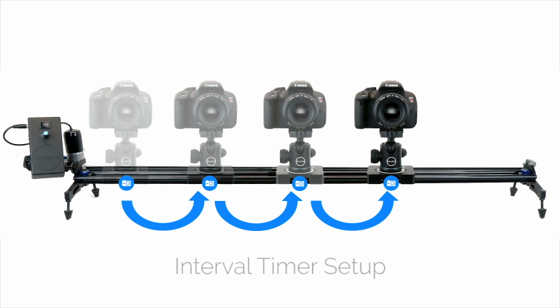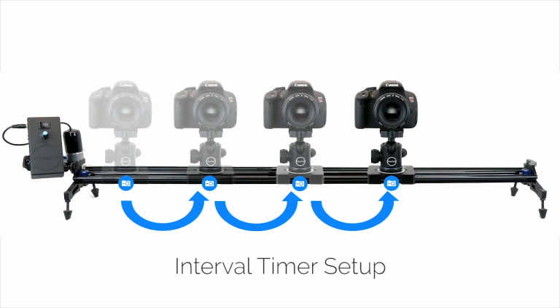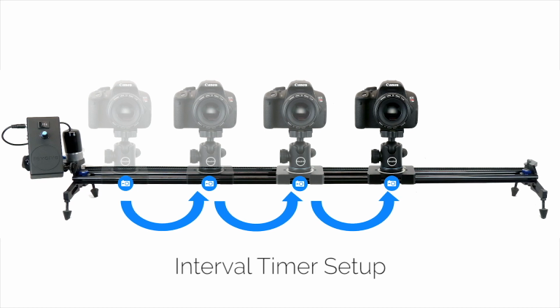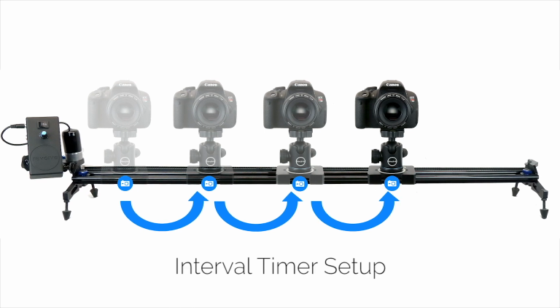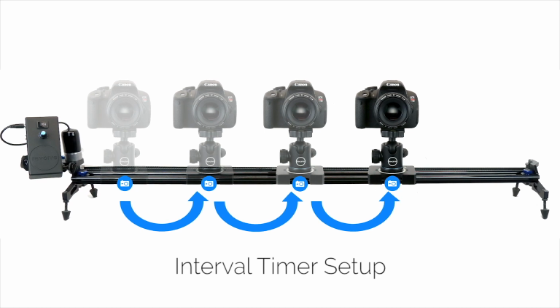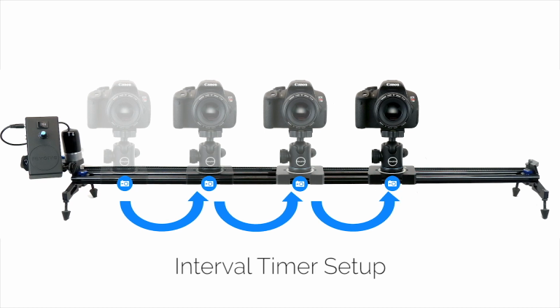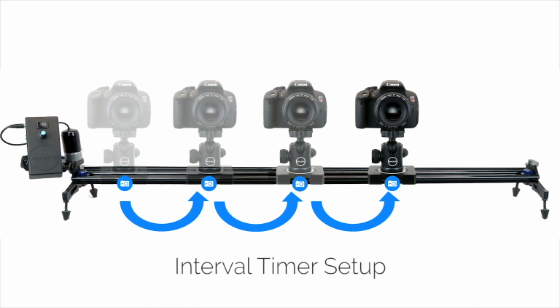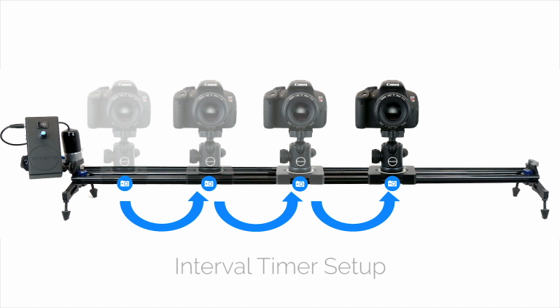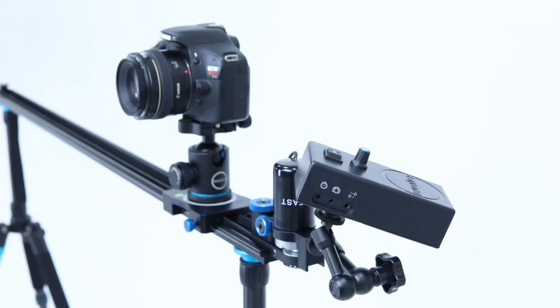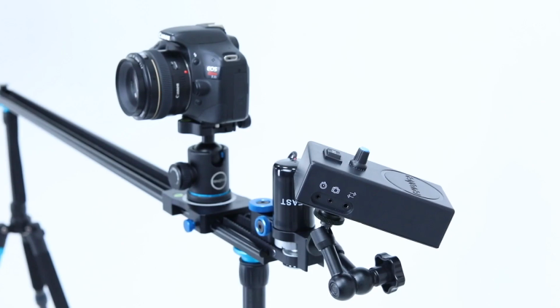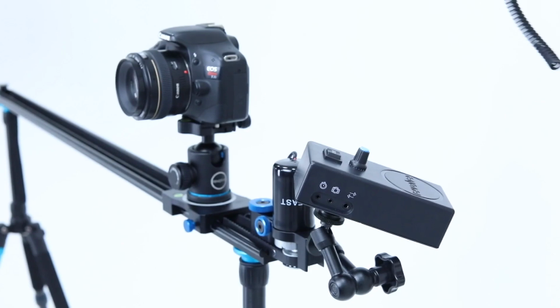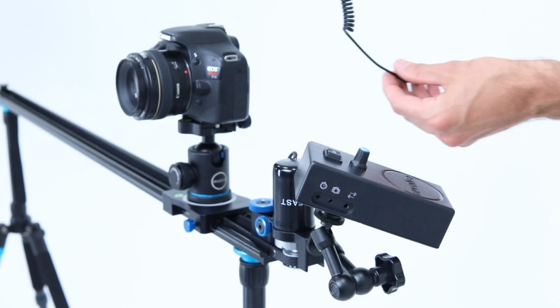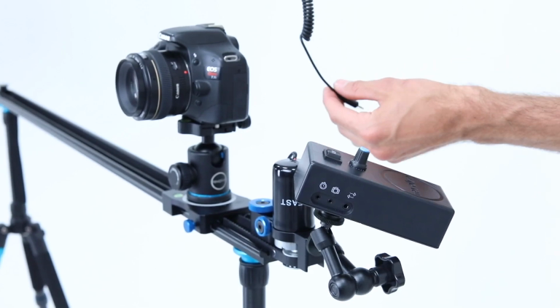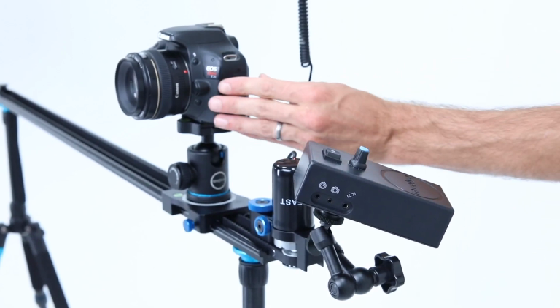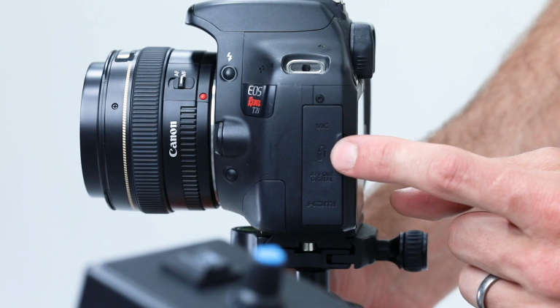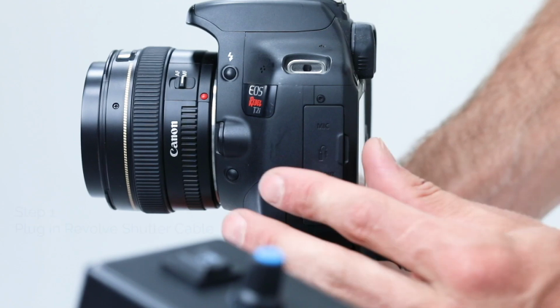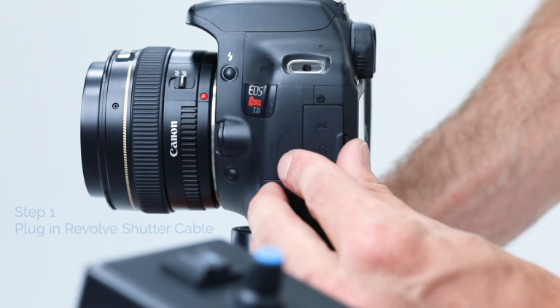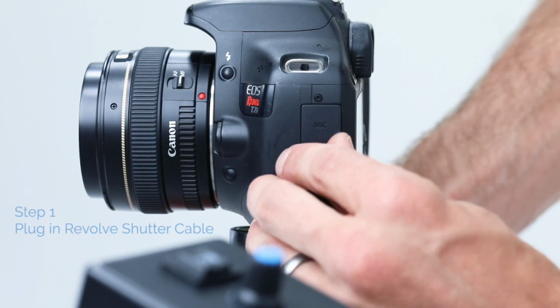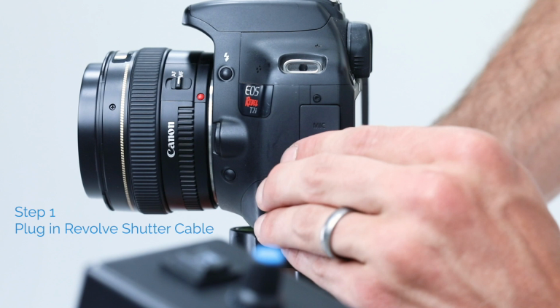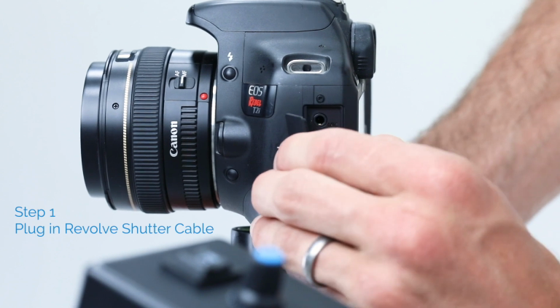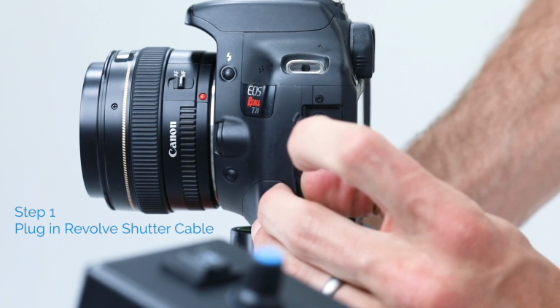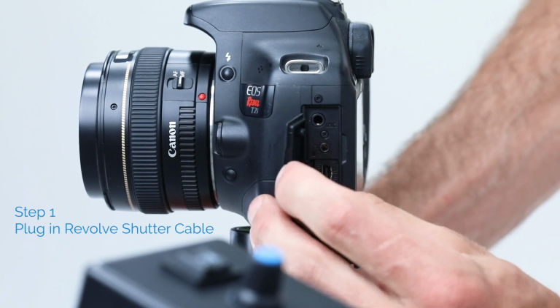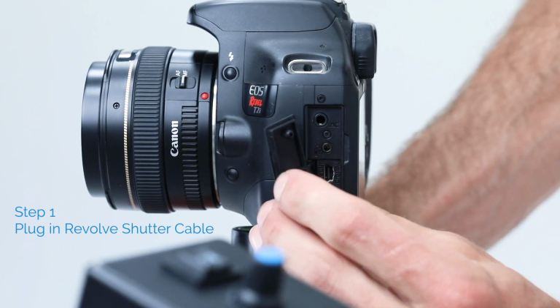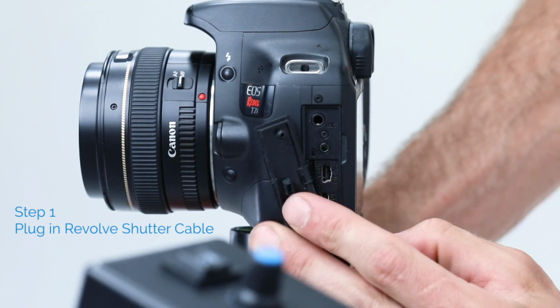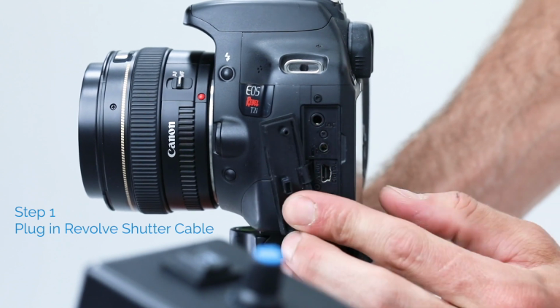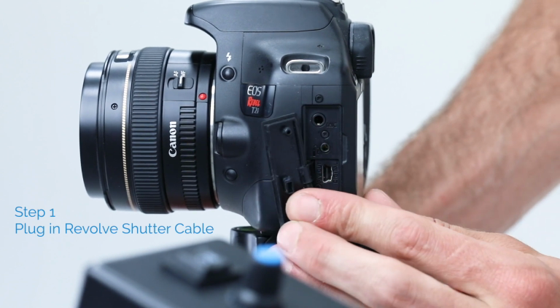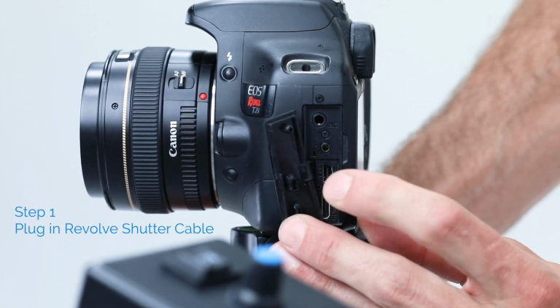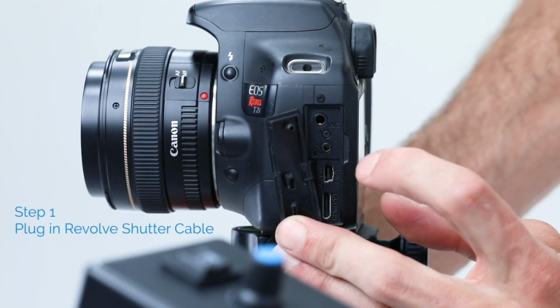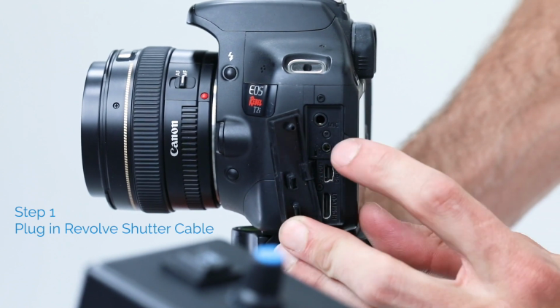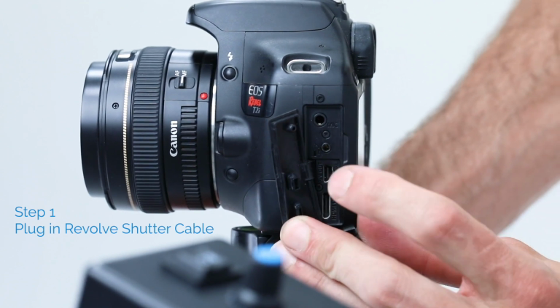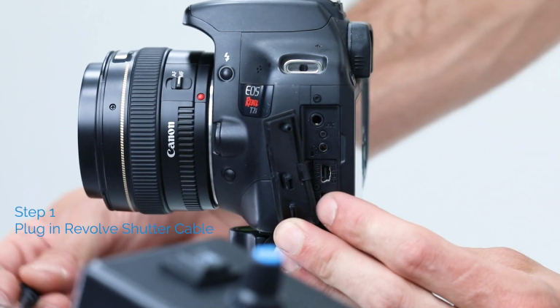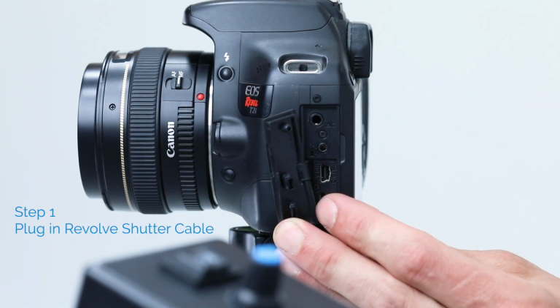Welcome to the Interval Timer Setup video. Begin by finding your camera's remote control terminal, which usually looks something like this.